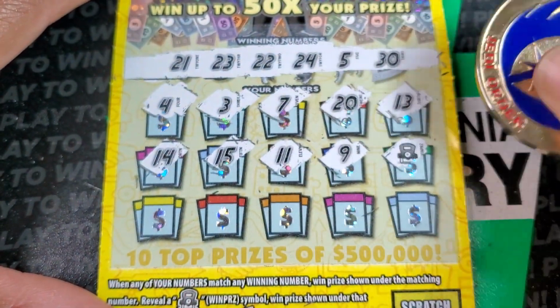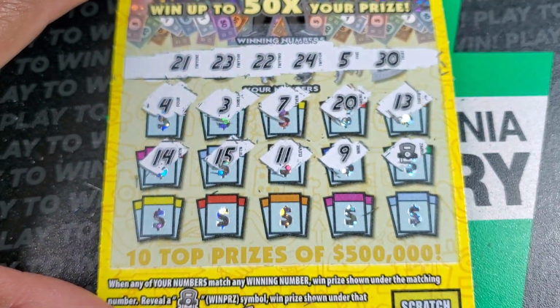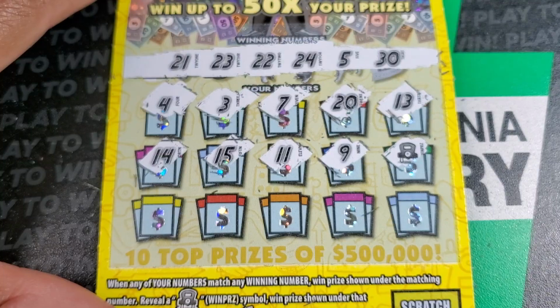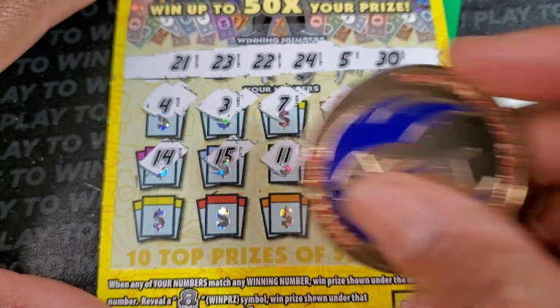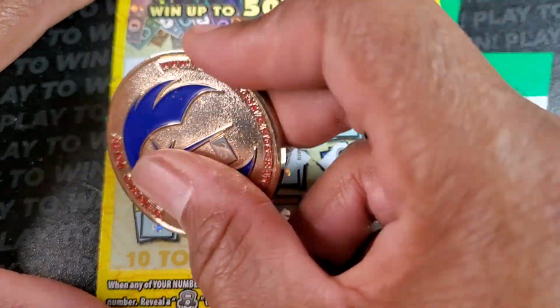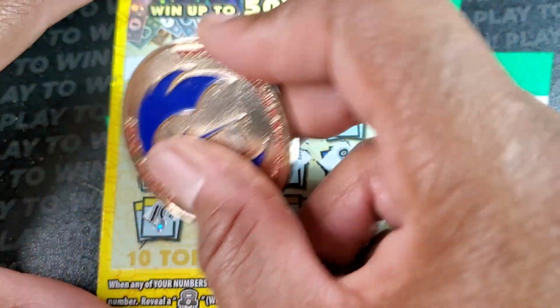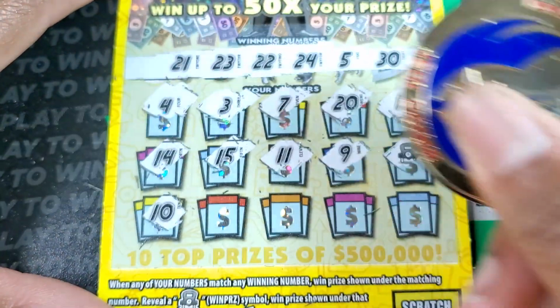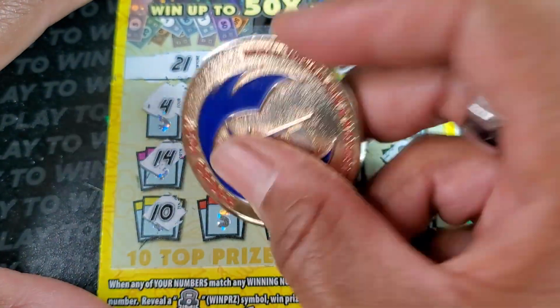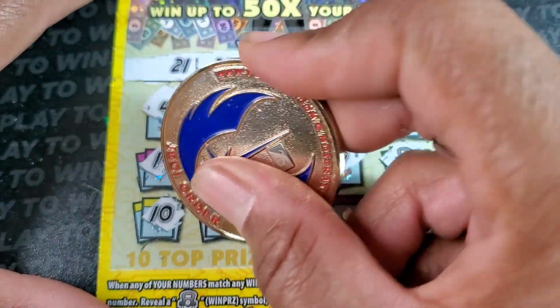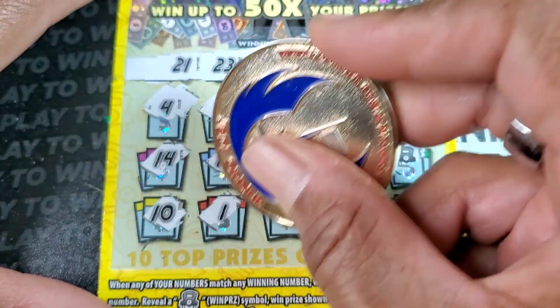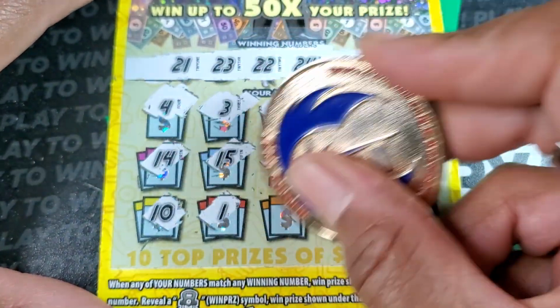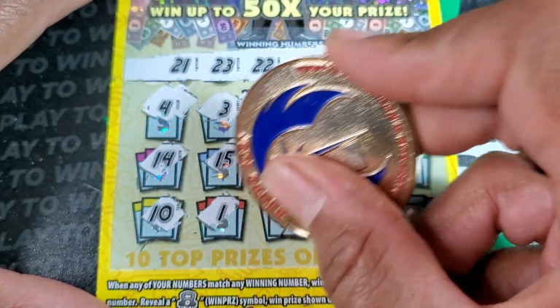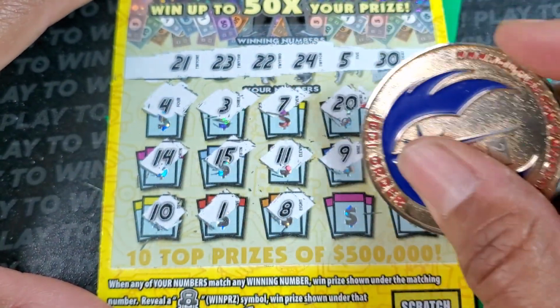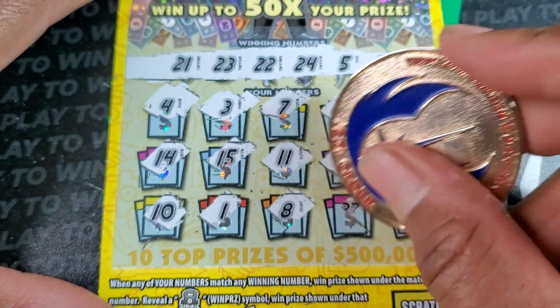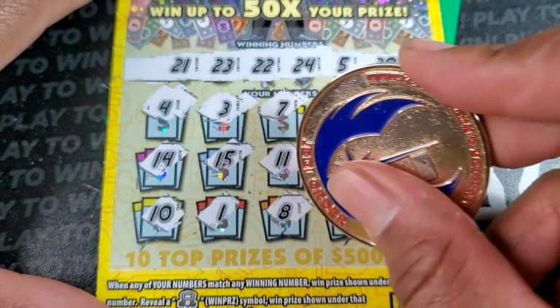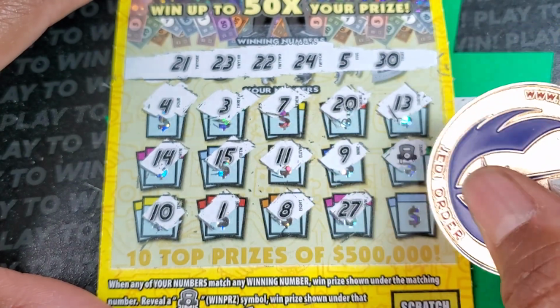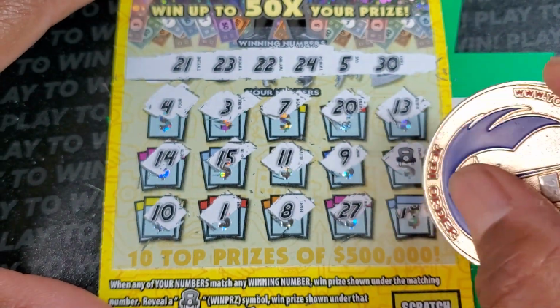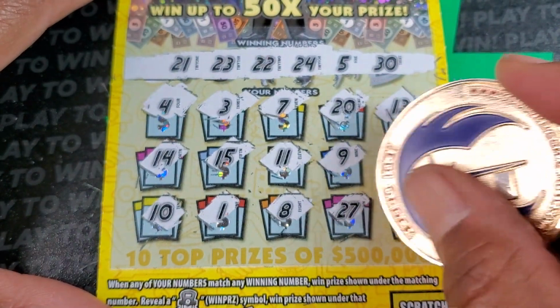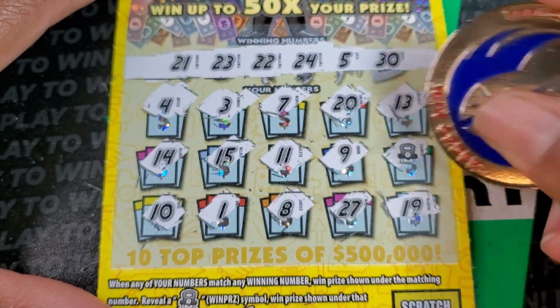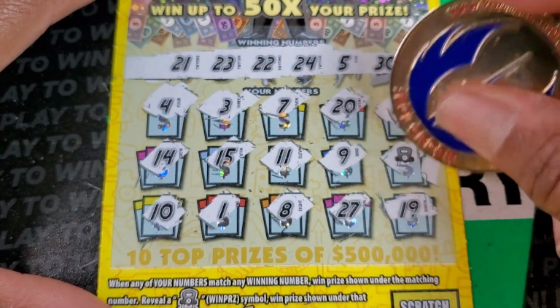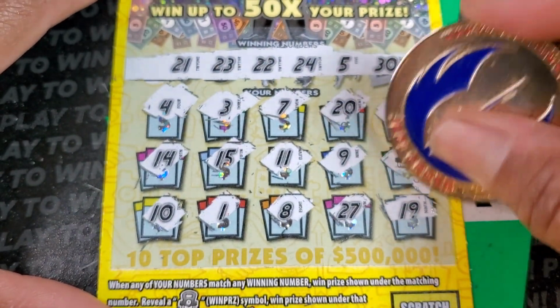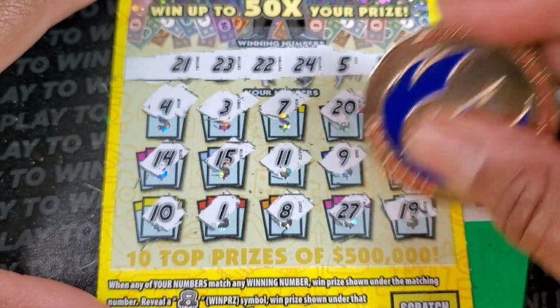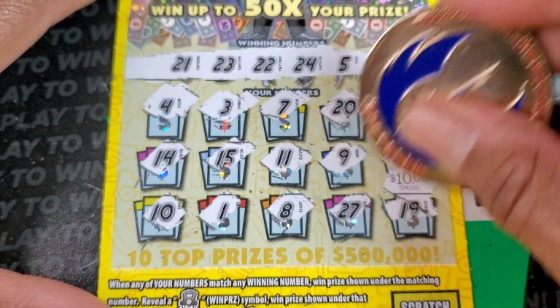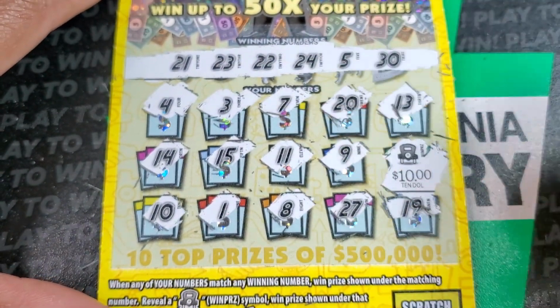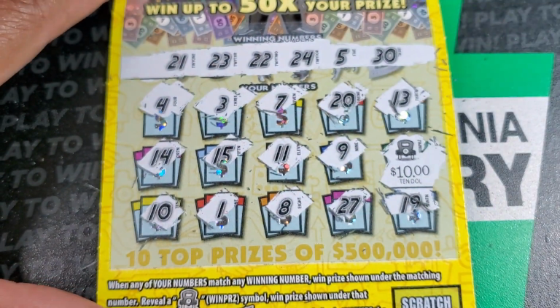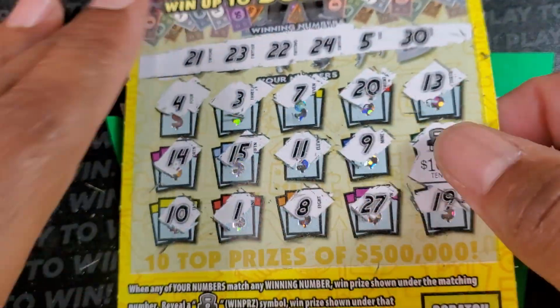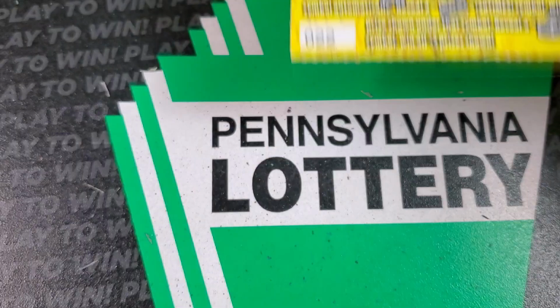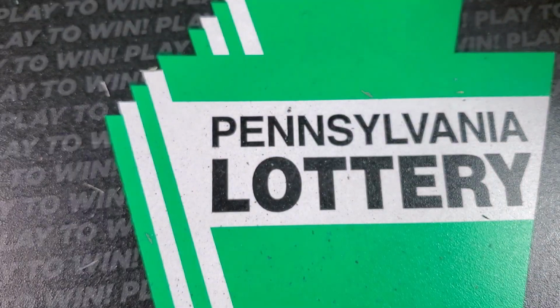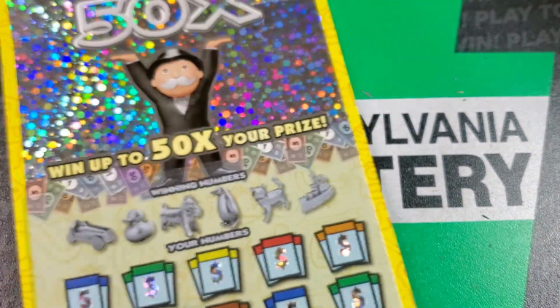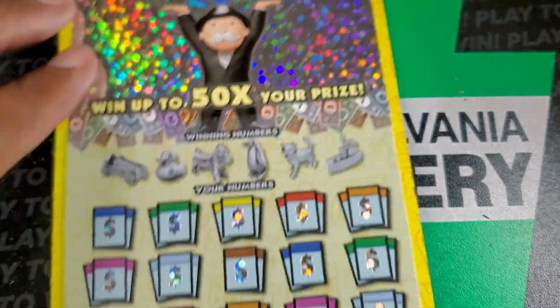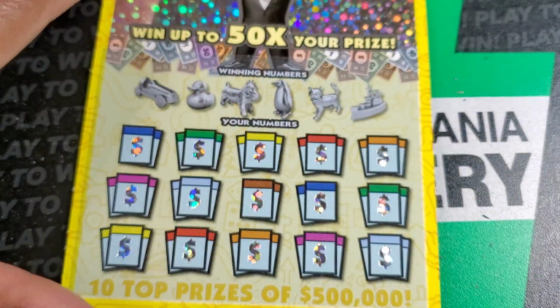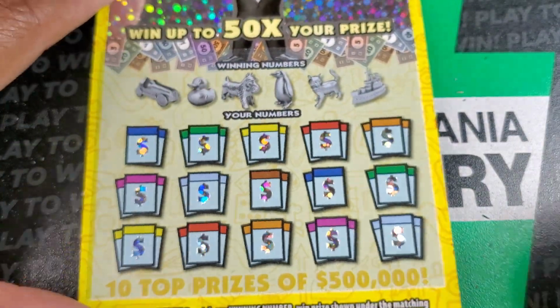Oh, we got the car! We got the car — we got something. 10, single one. We didn't need a number match. 27, 19. Let's see what that gives us. We'll take 10 bucks — we got half the money back on the first ticket.